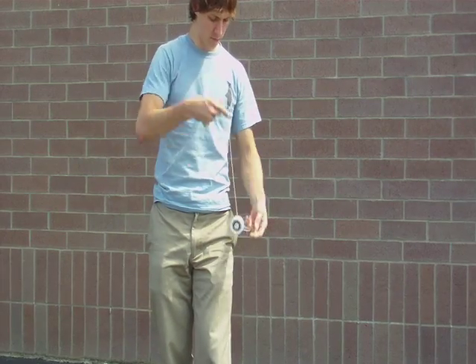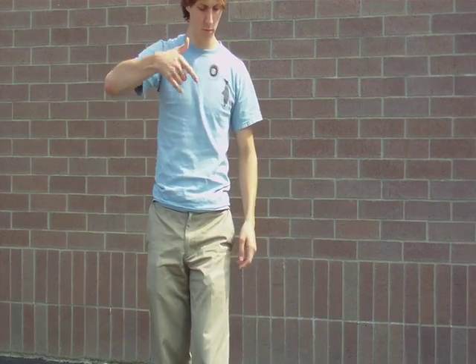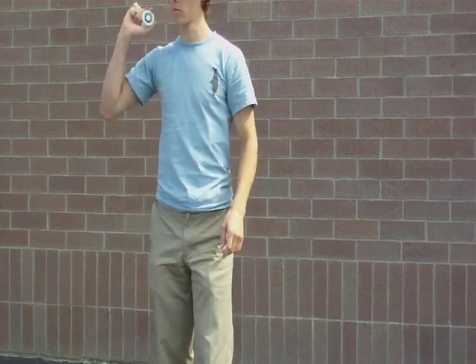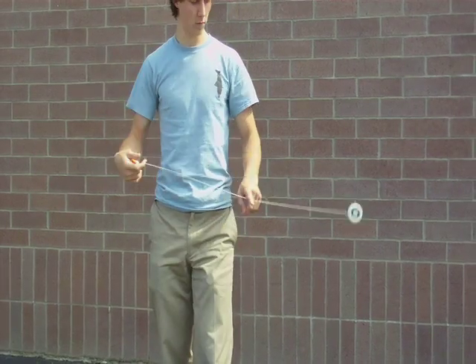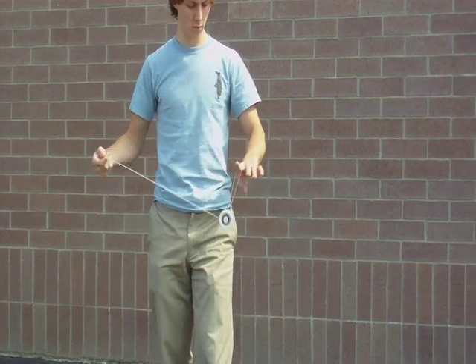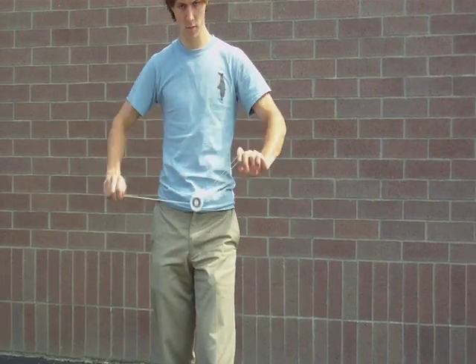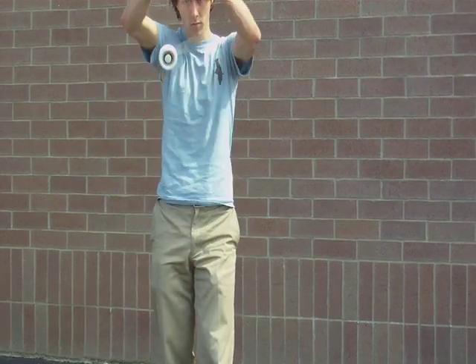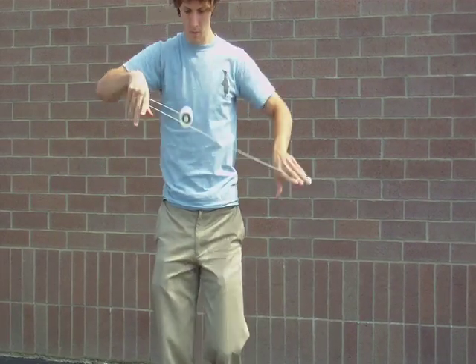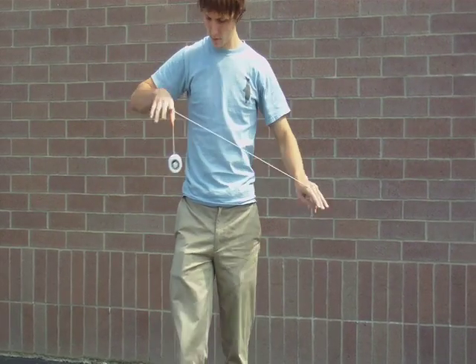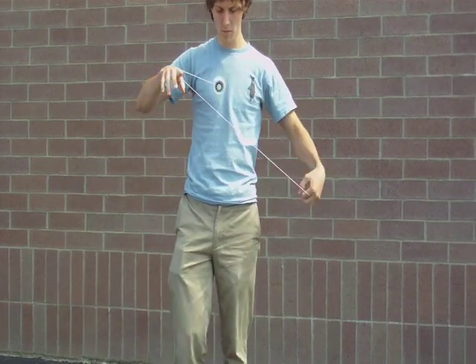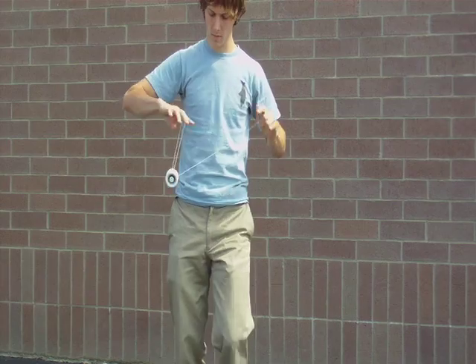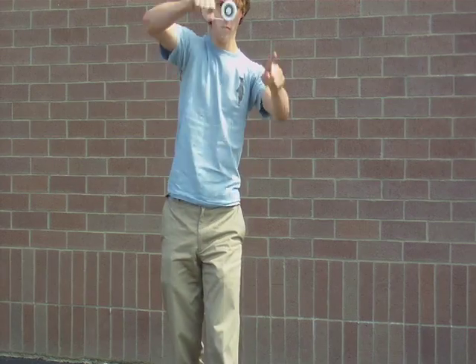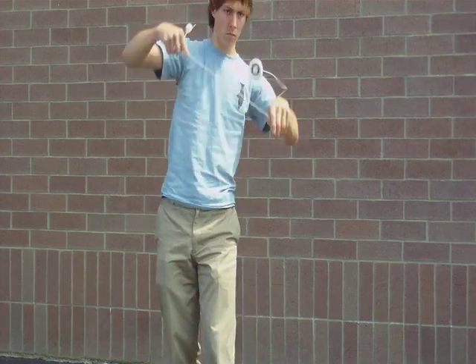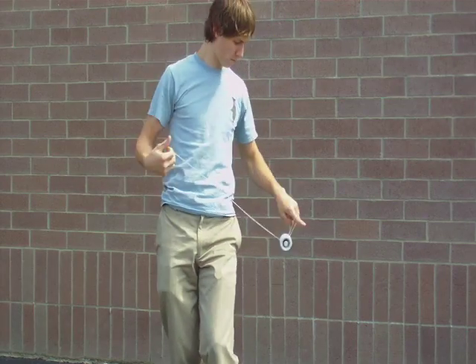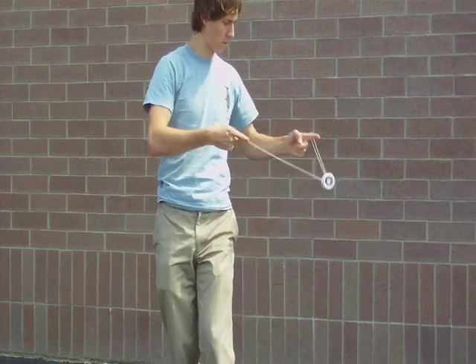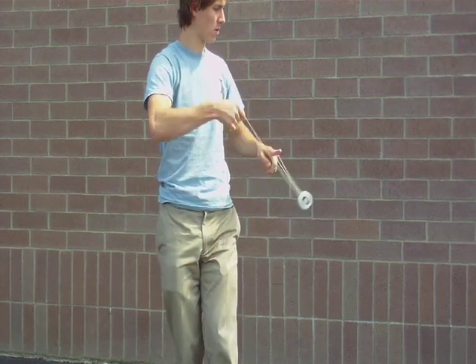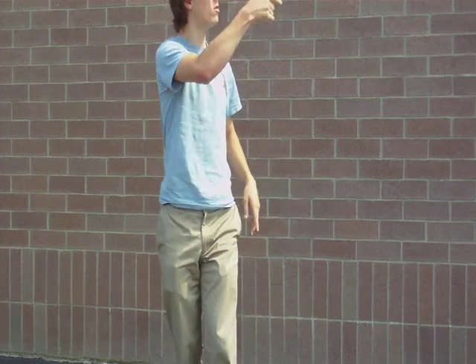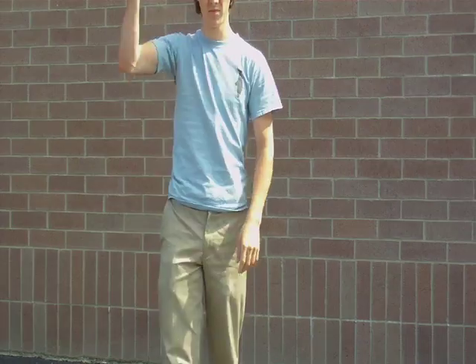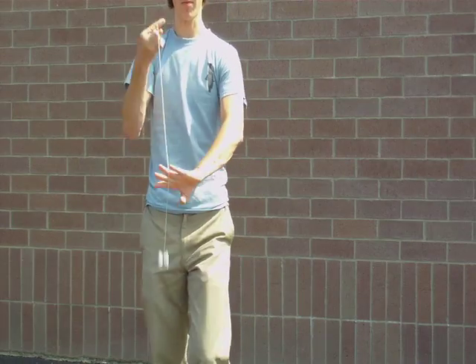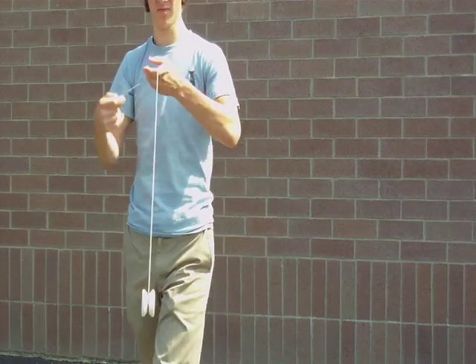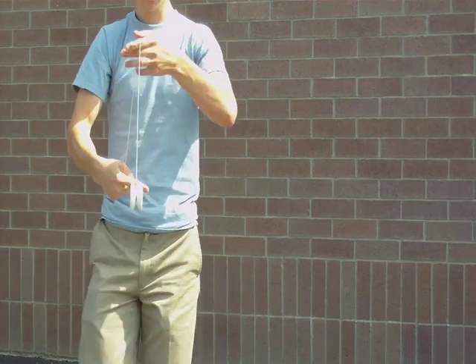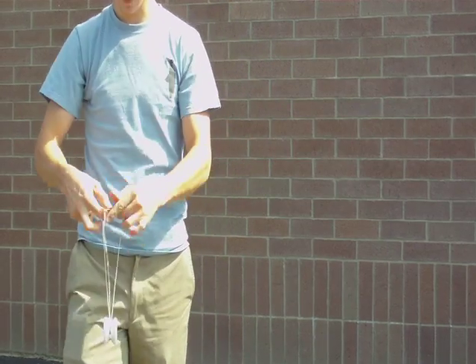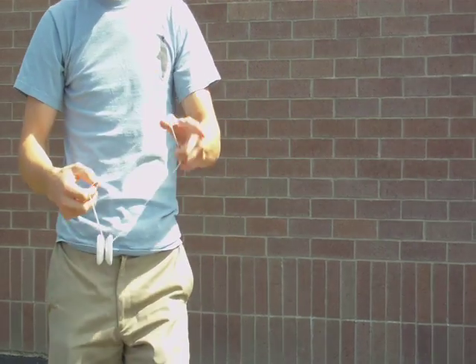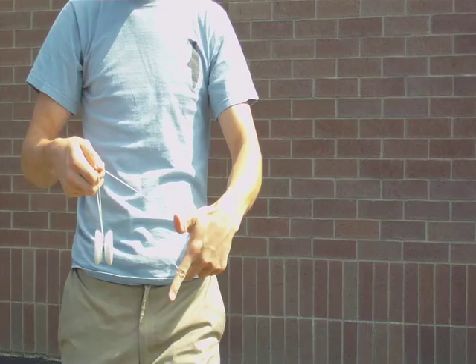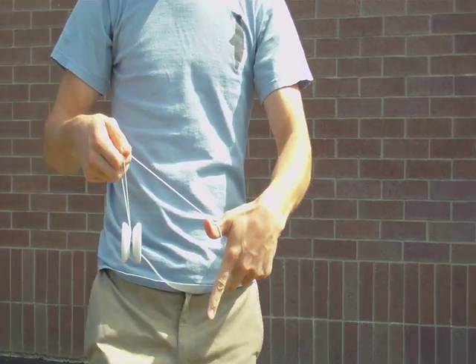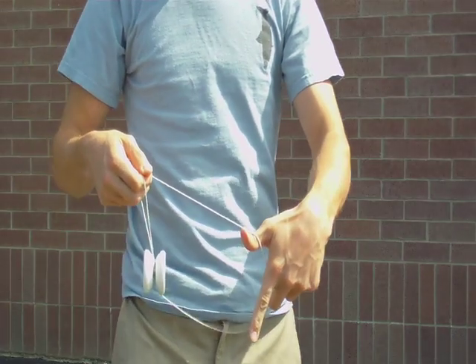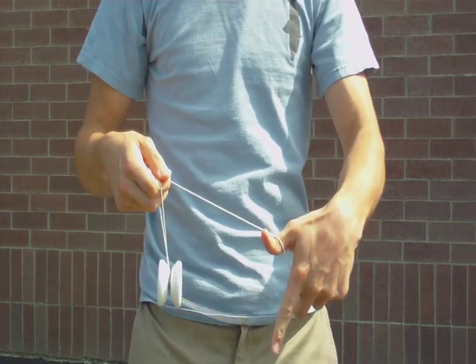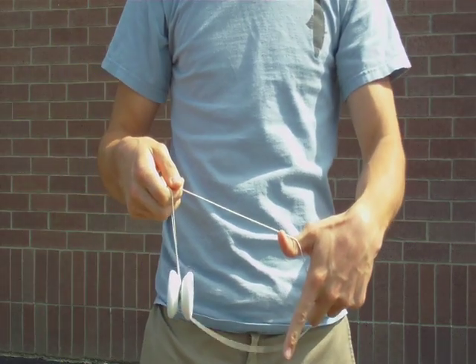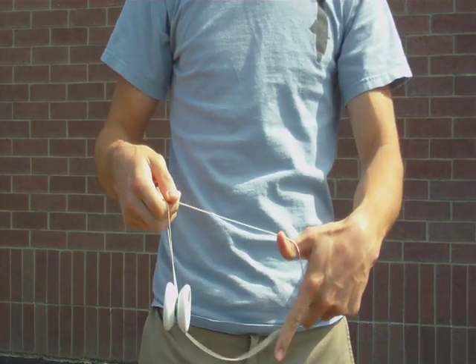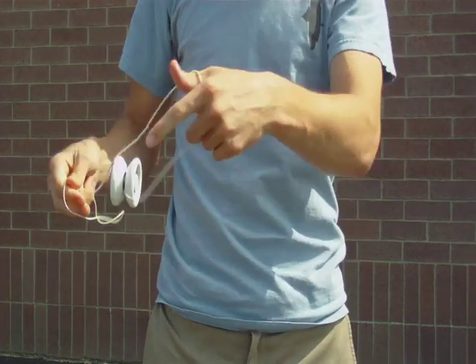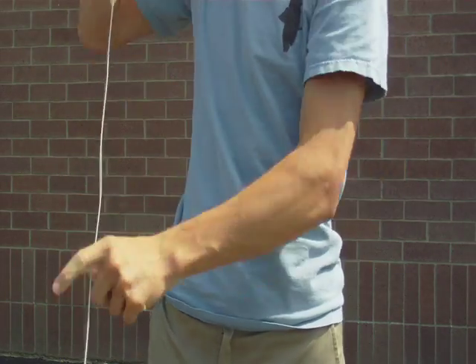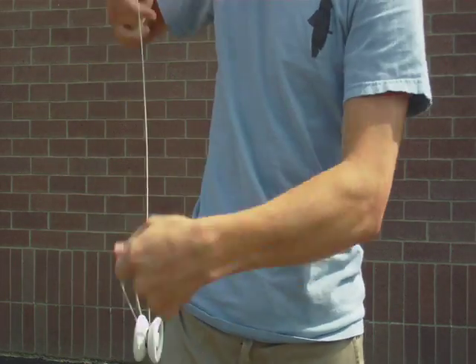Just play with it. You can string these together to go back and forth between hands. Also learn how to do a string tensioner trick — this trick tends to tighten the strings.